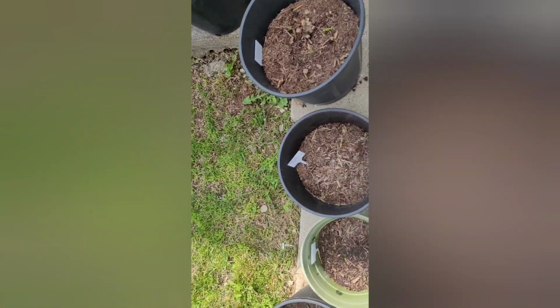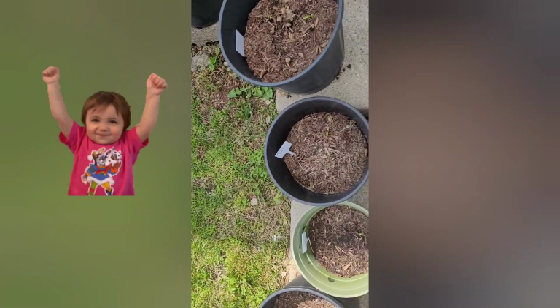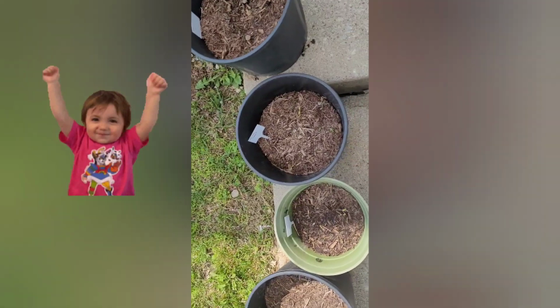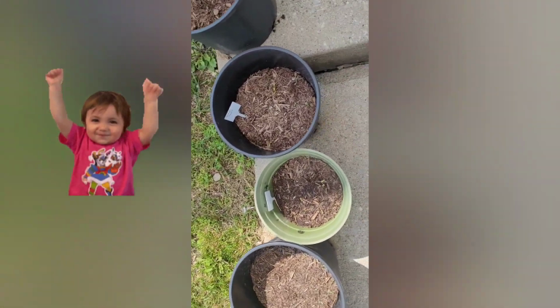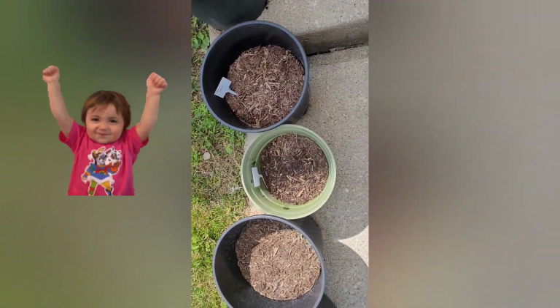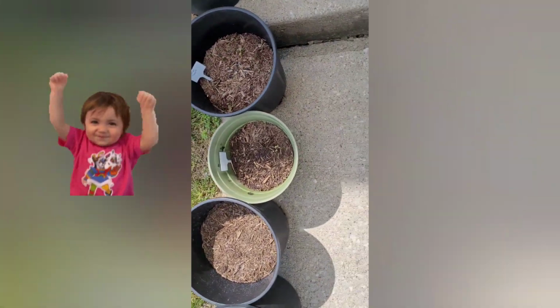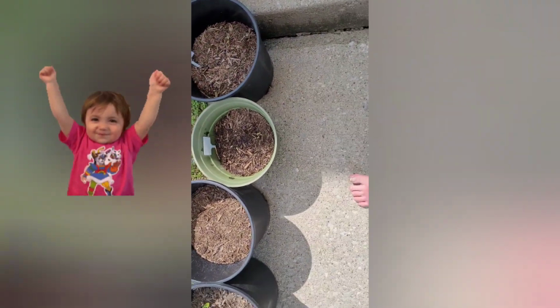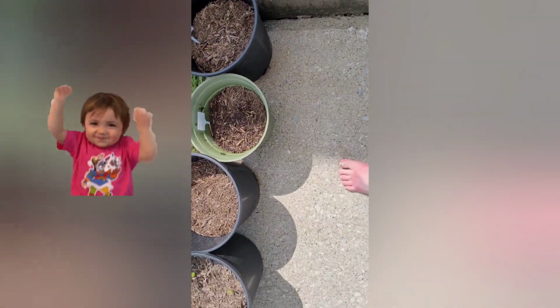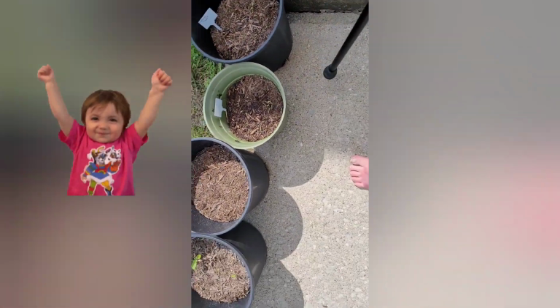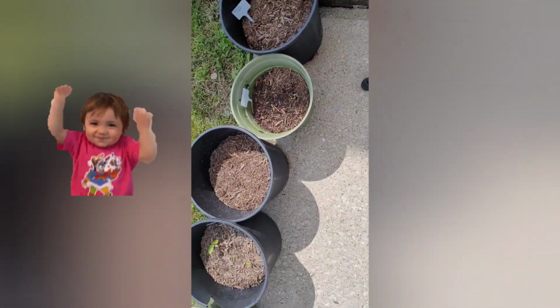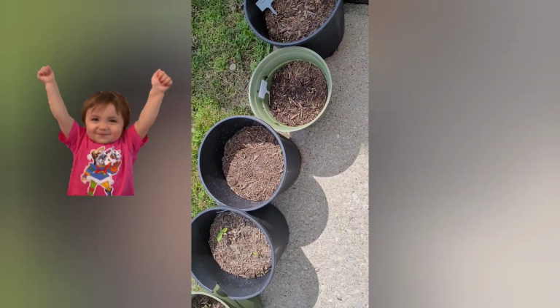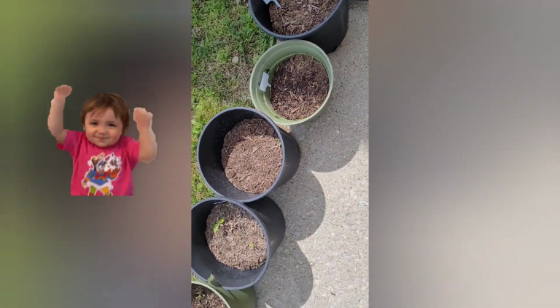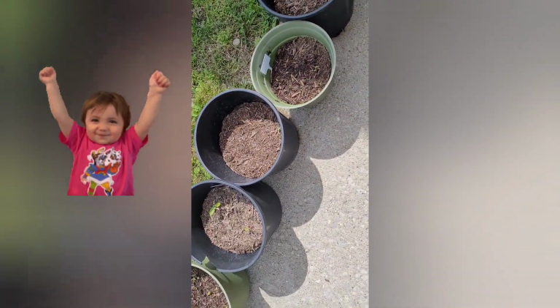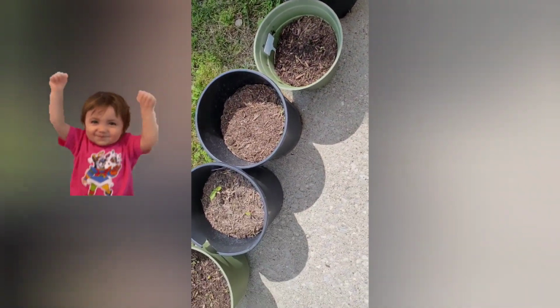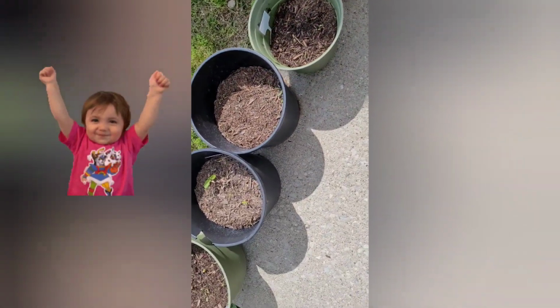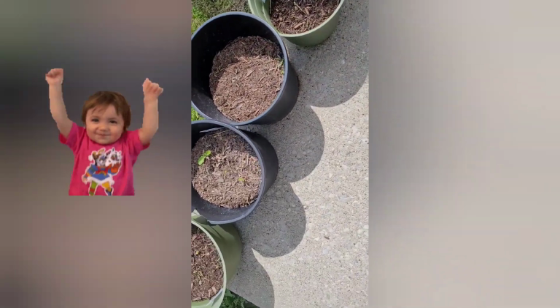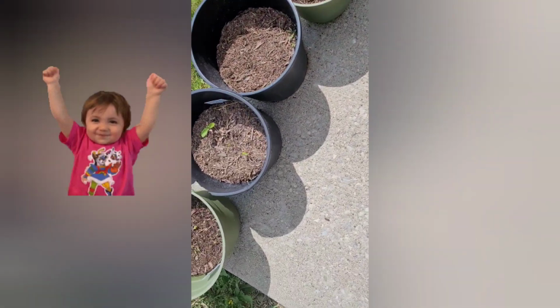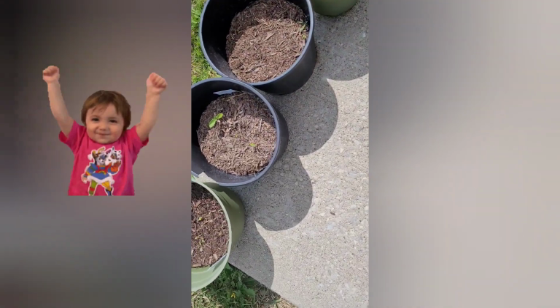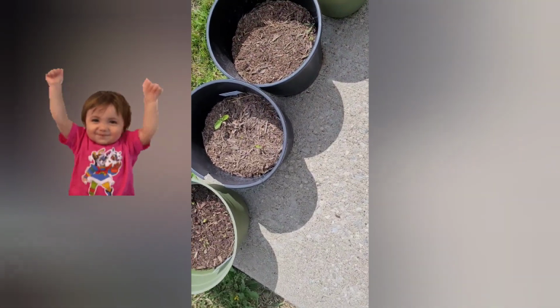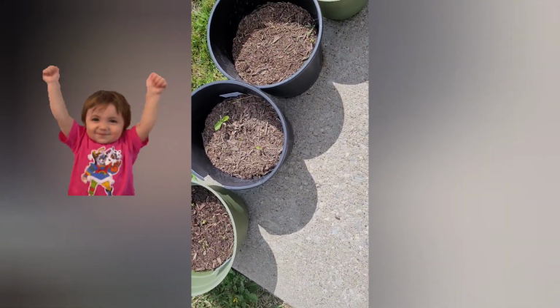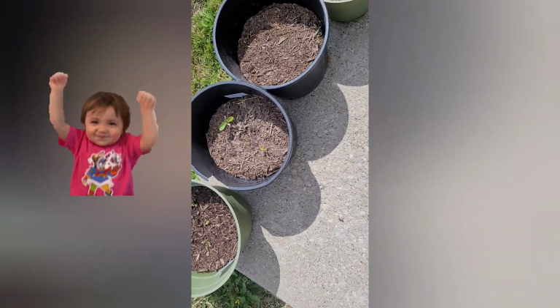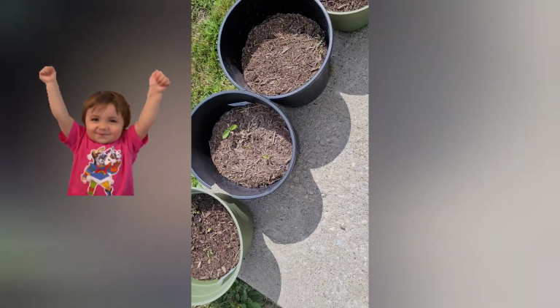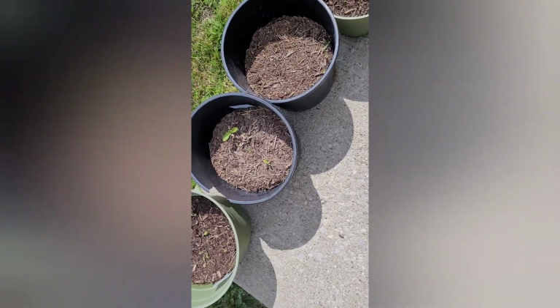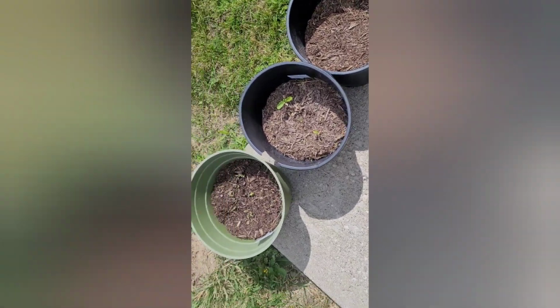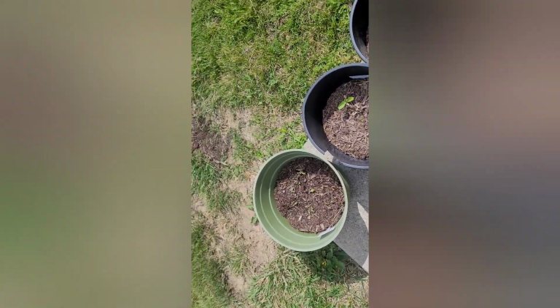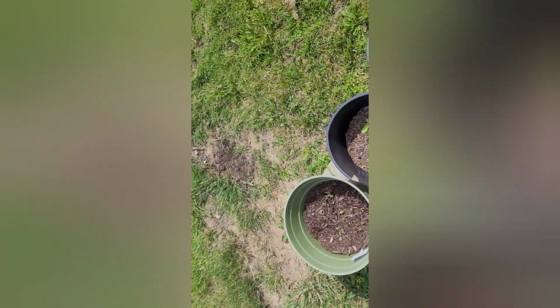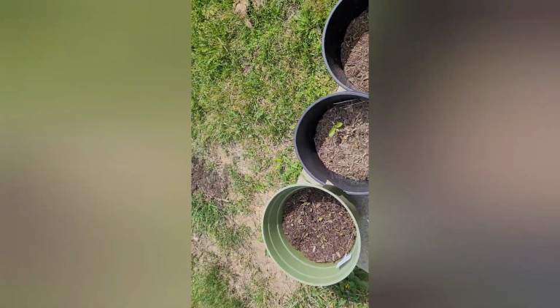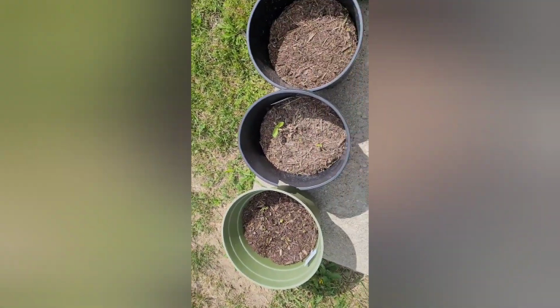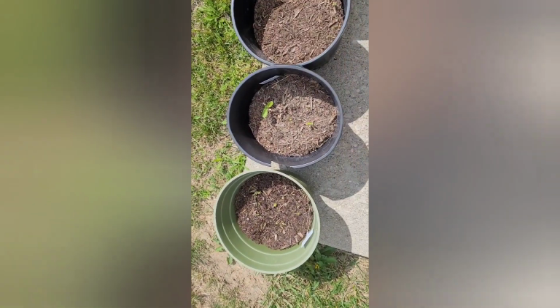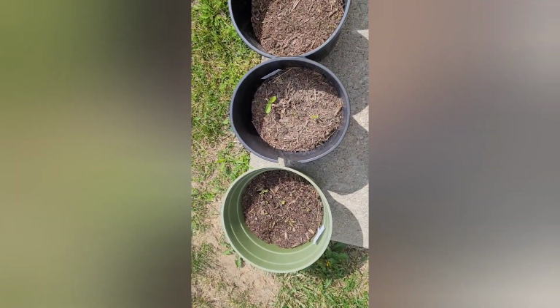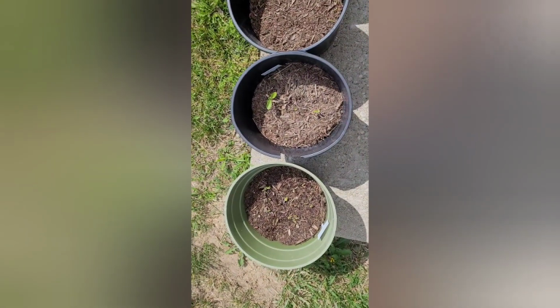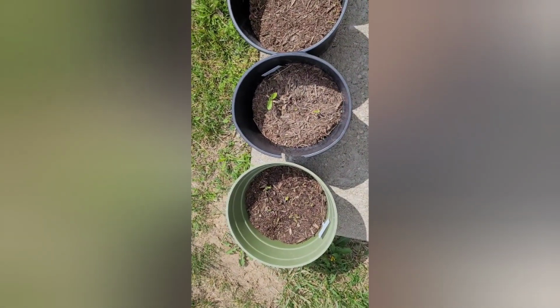I think I've got to regroup. I've got some stuff that I fertilized, and it just doesn't seem like it wants to grow.